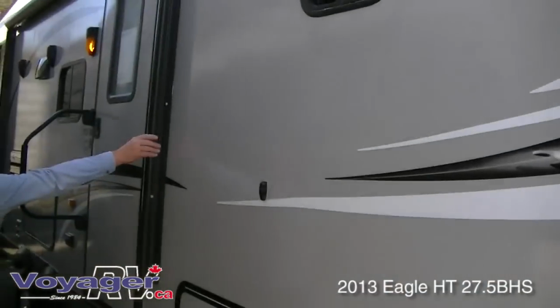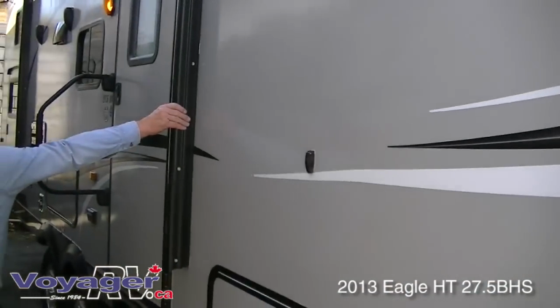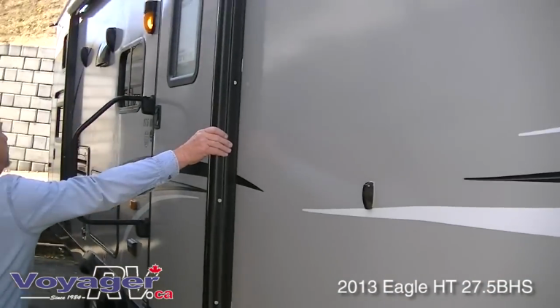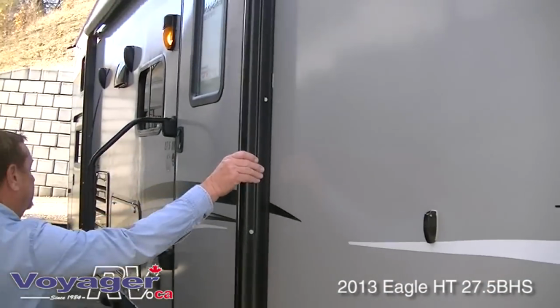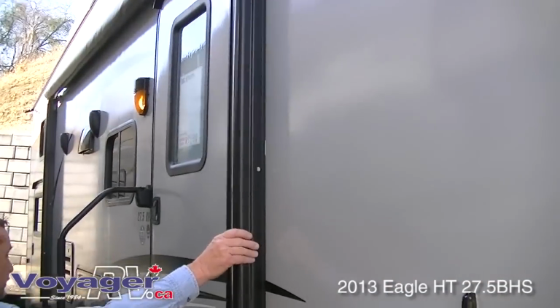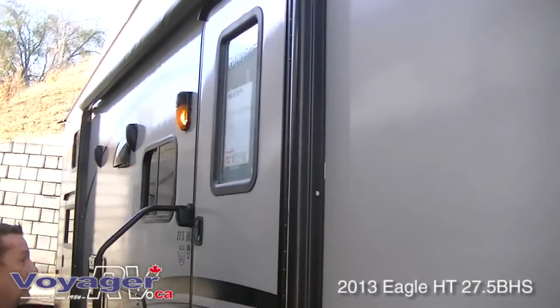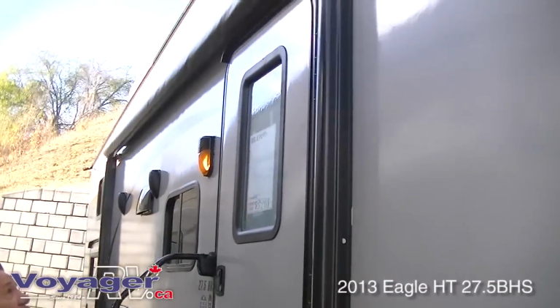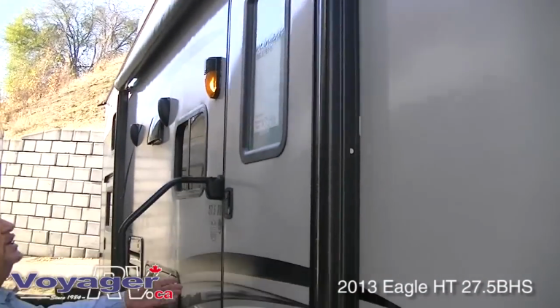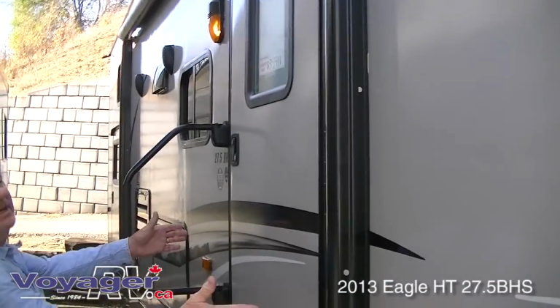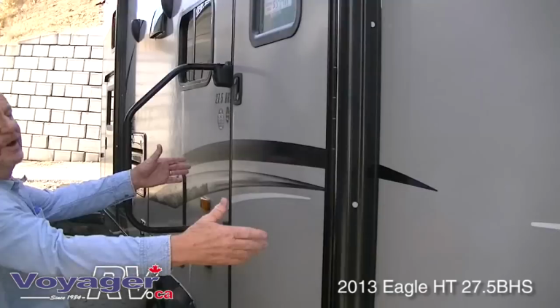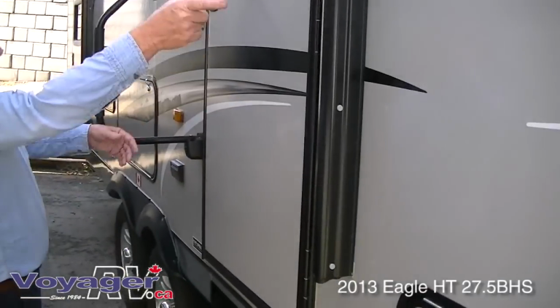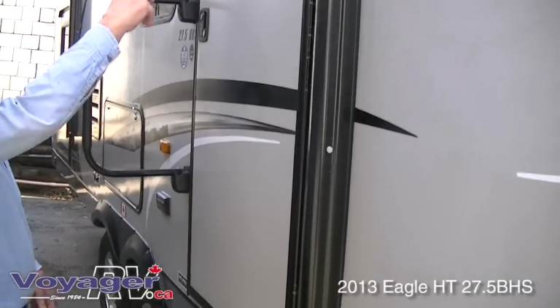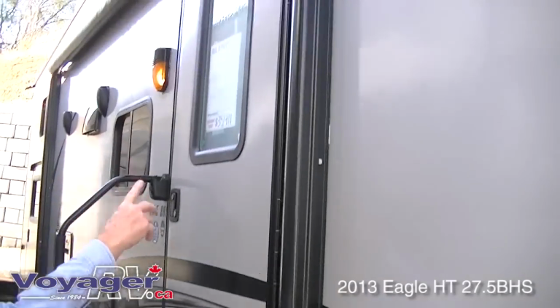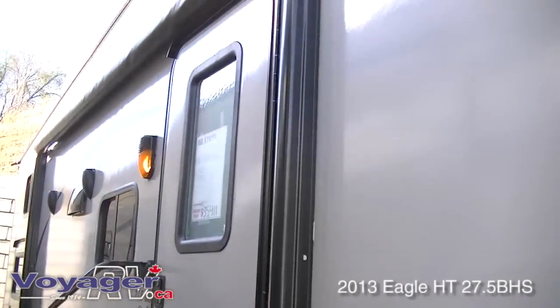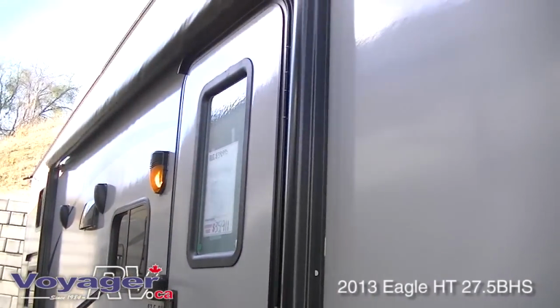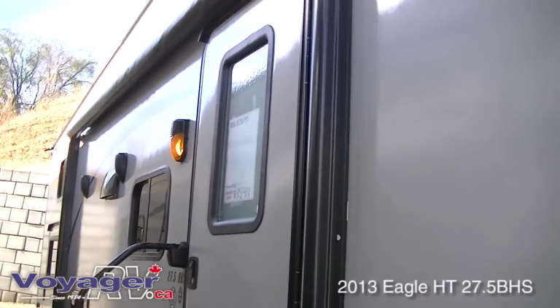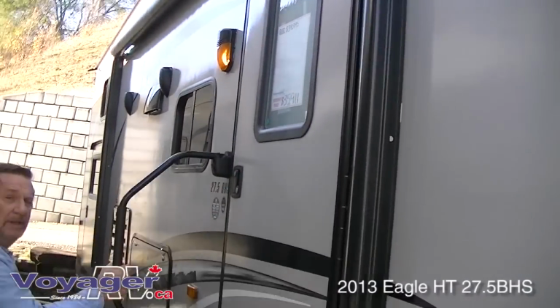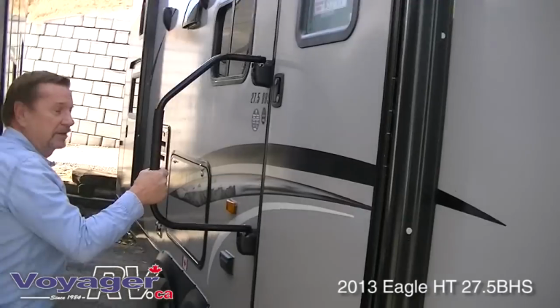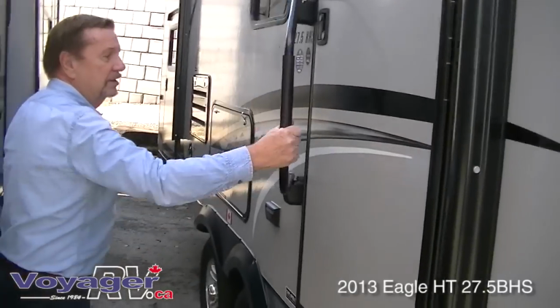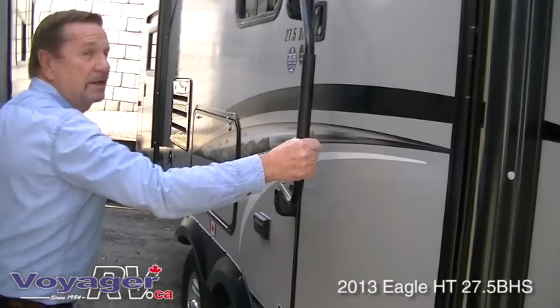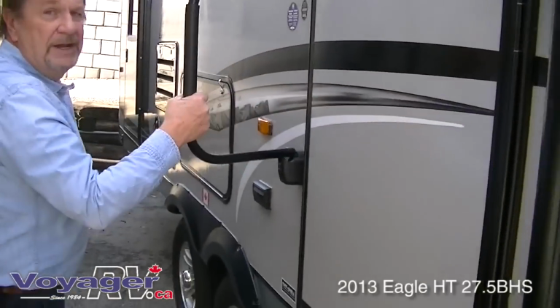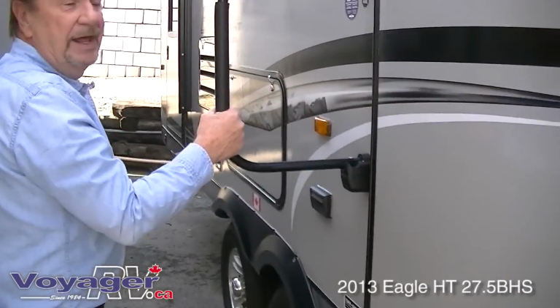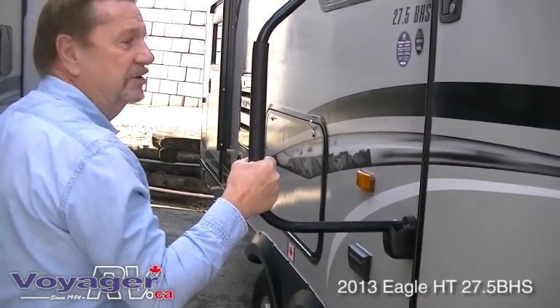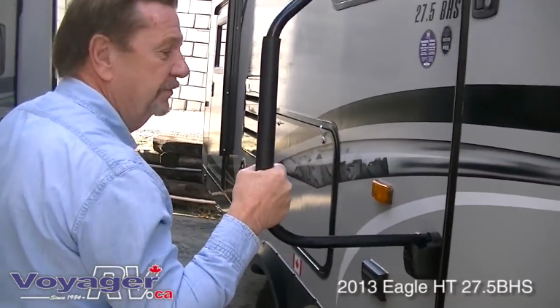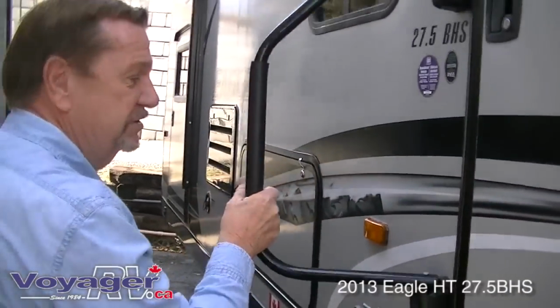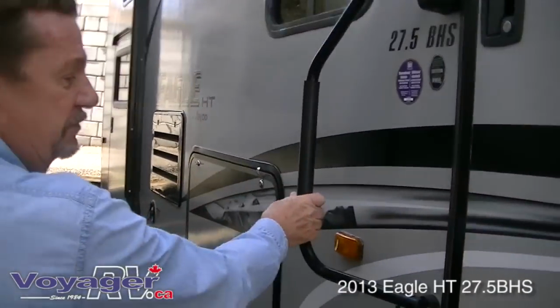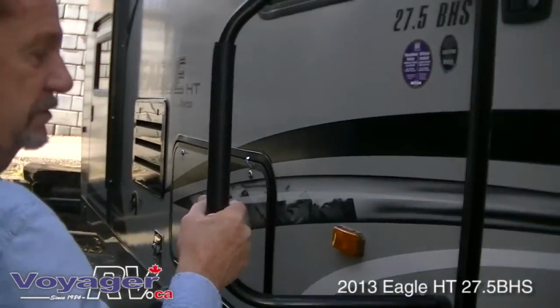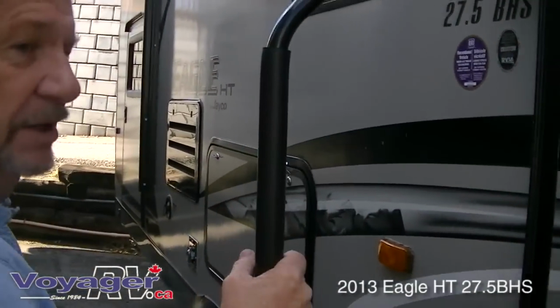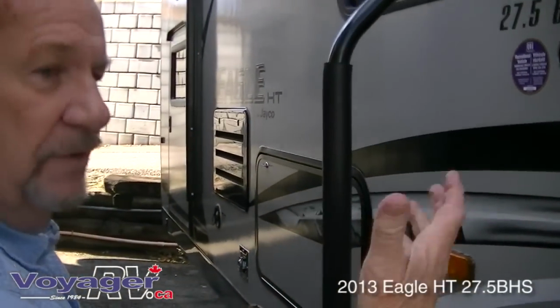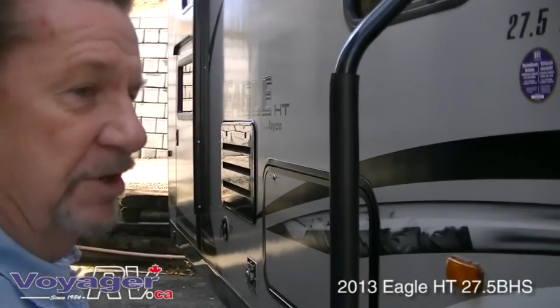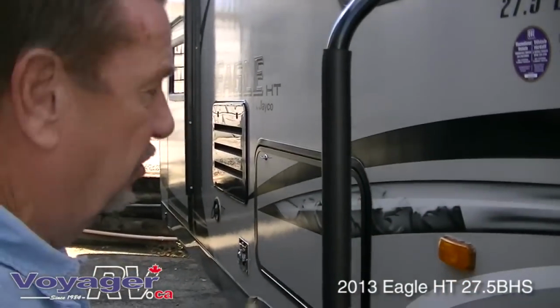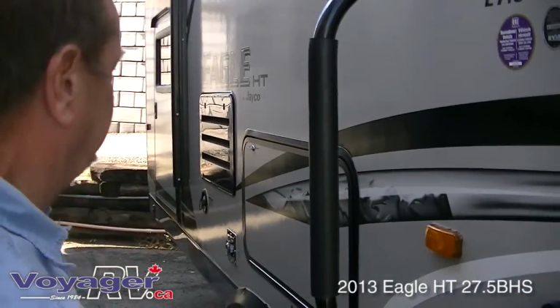Power awning. There's a 30-inch radius entry door with a lend-to-hand handle — nice and easy for when you've got your arms full.